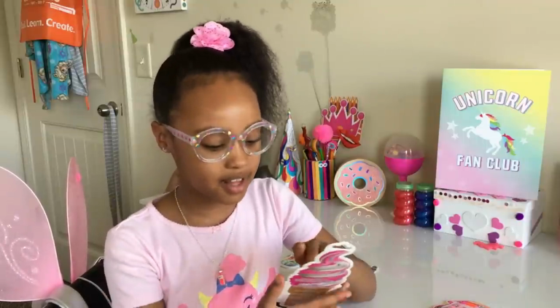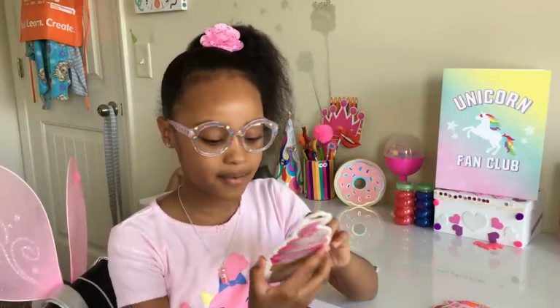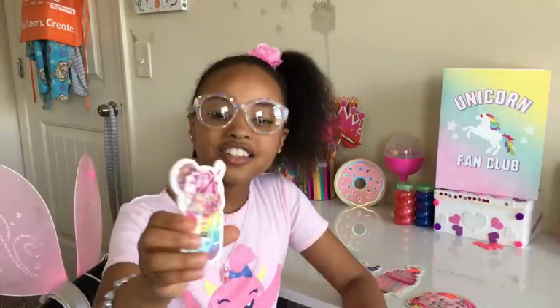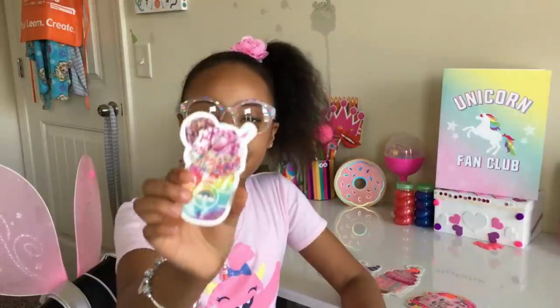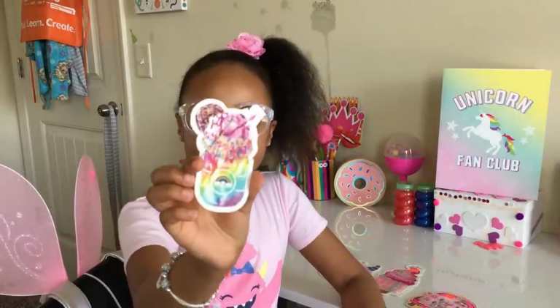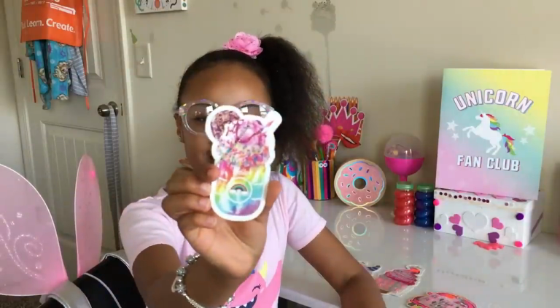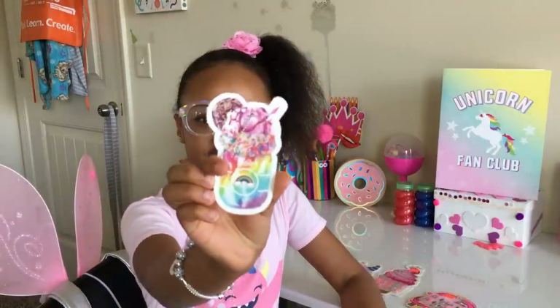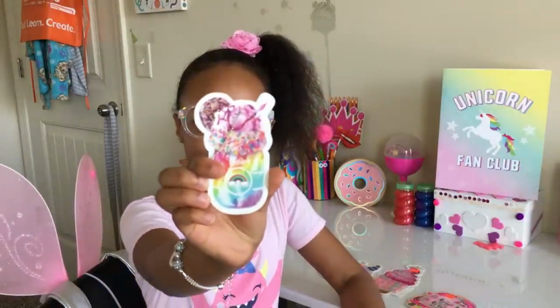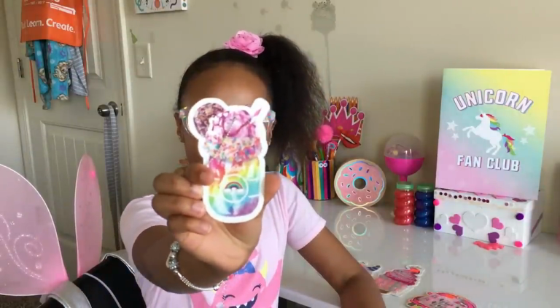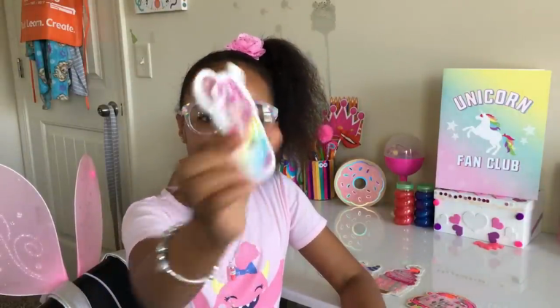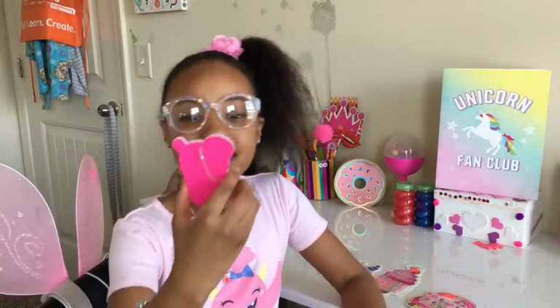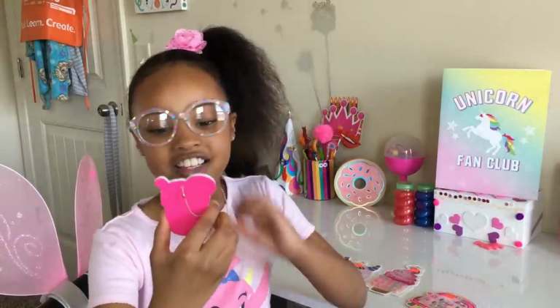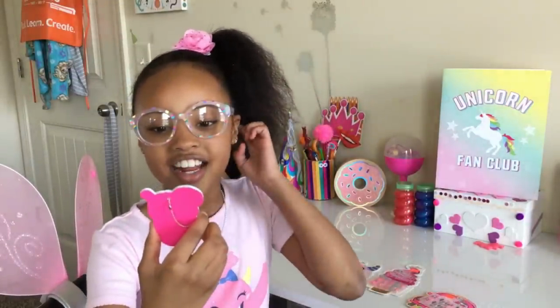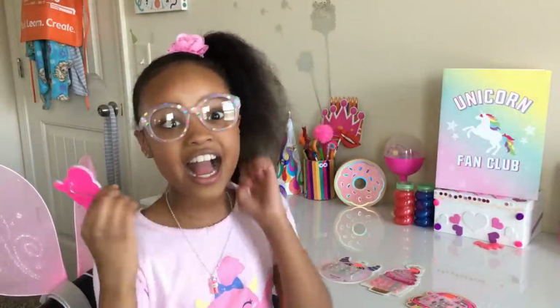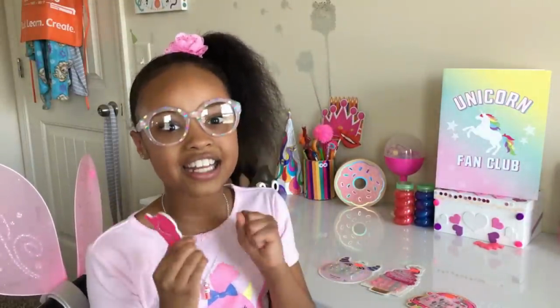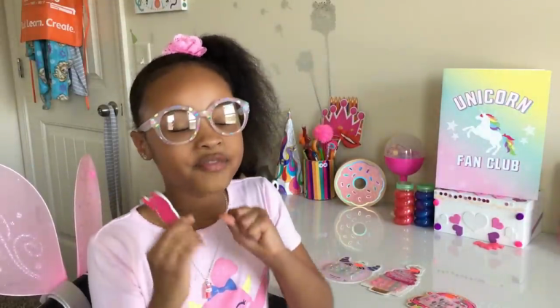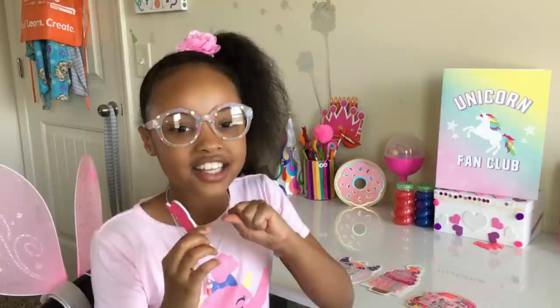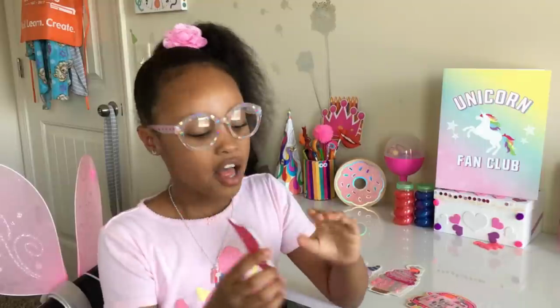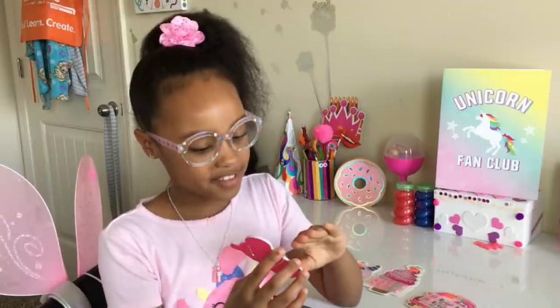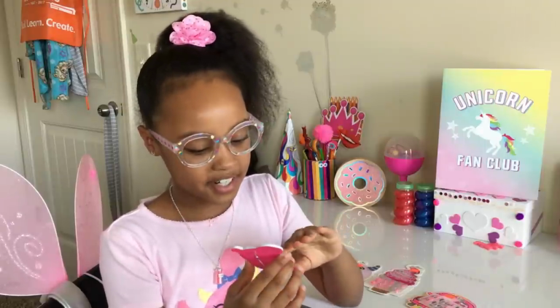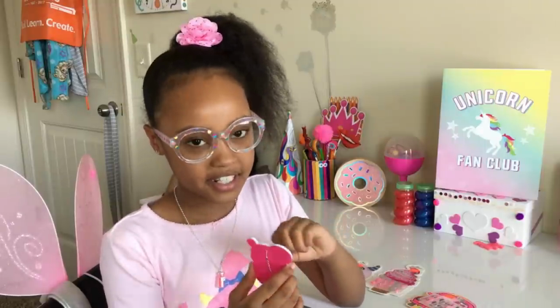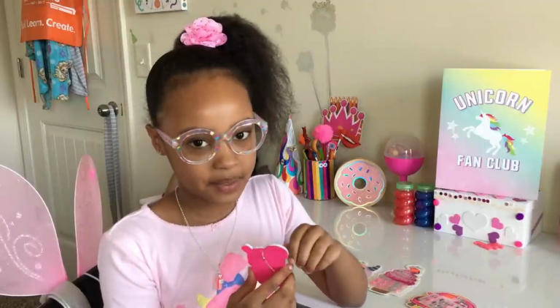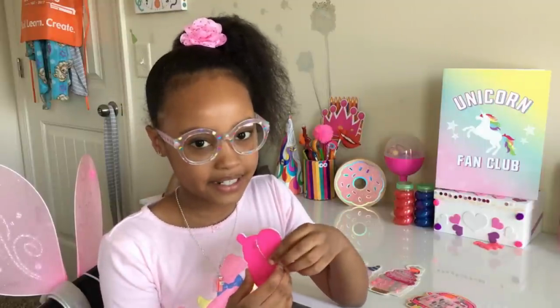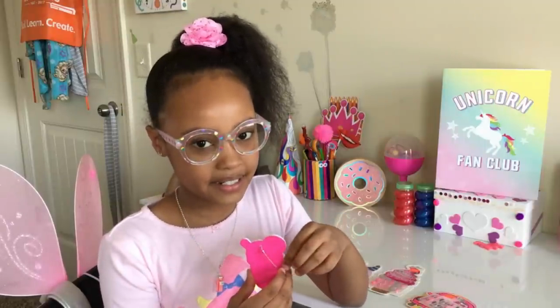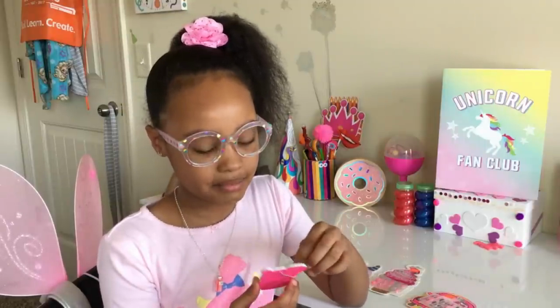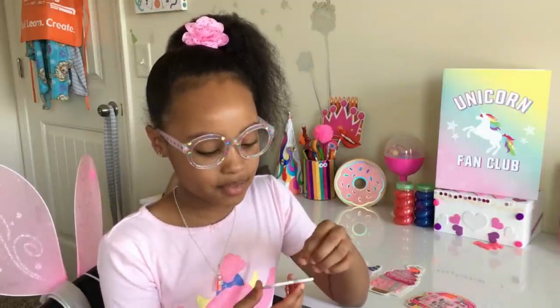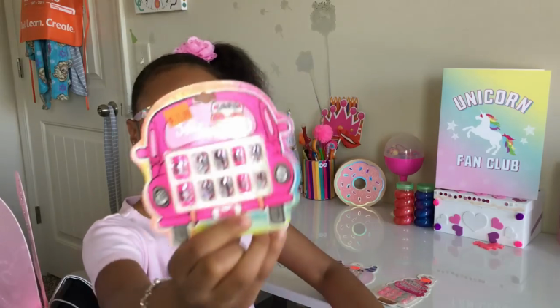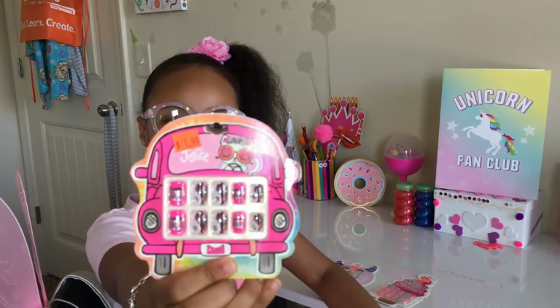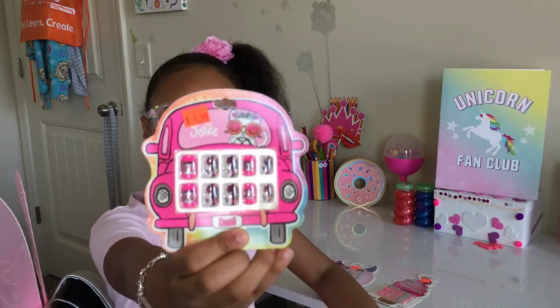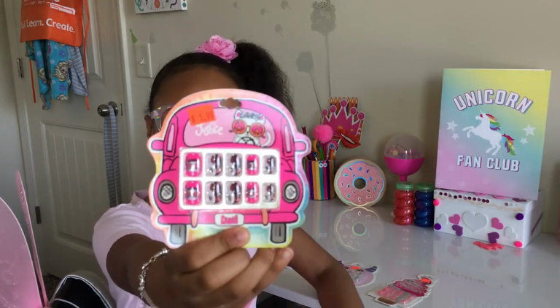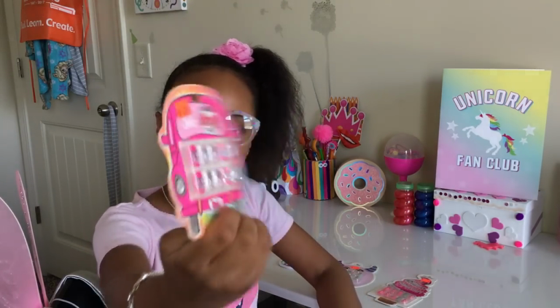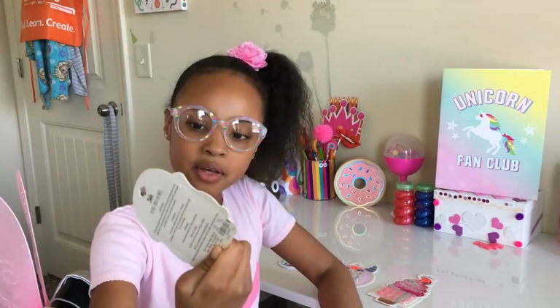I also got this cute little nail file — I saw this and I had to have it because my fingernails can get pretty jacked up sometimes. The second one is actually a cat with peace sign glasses driving a car.